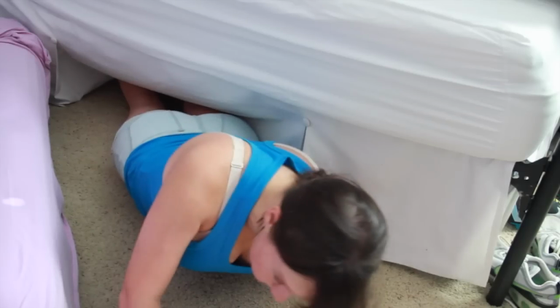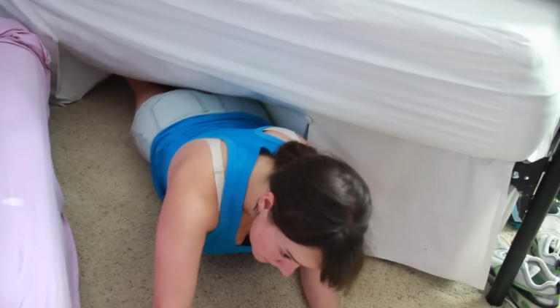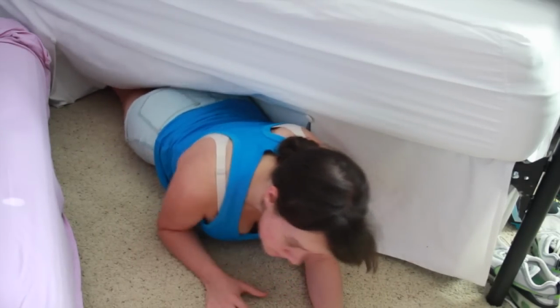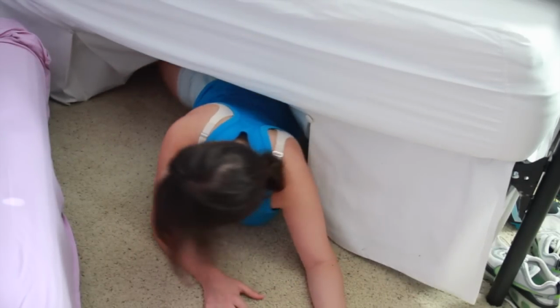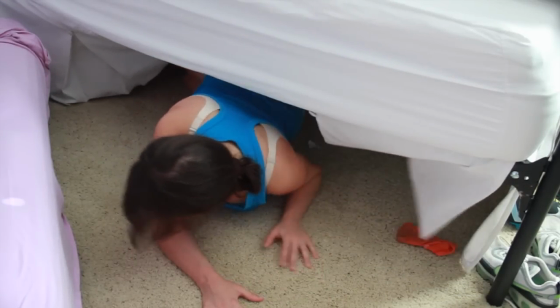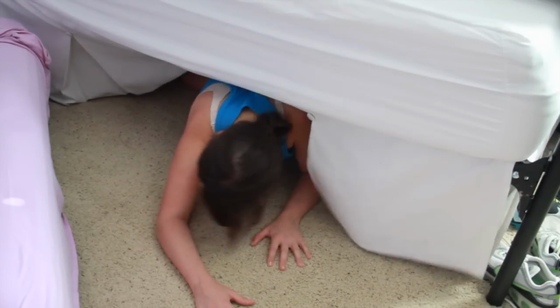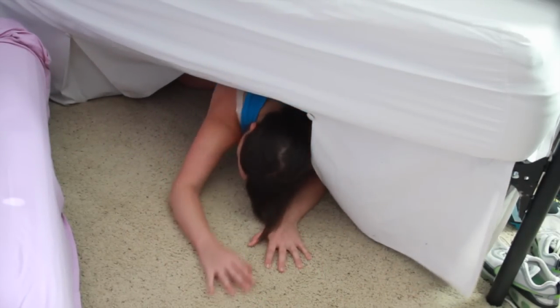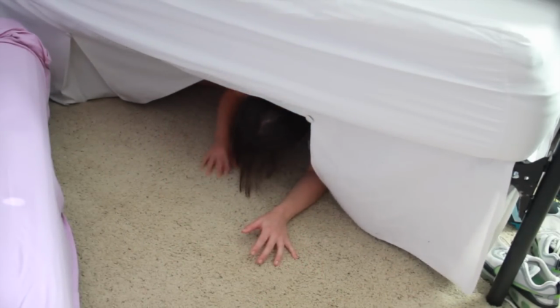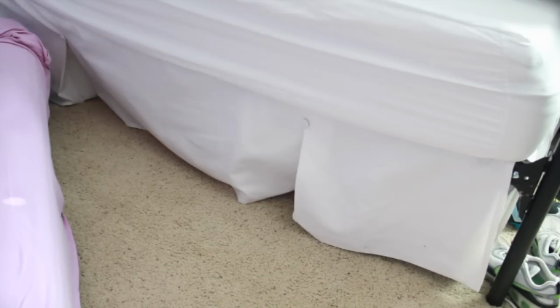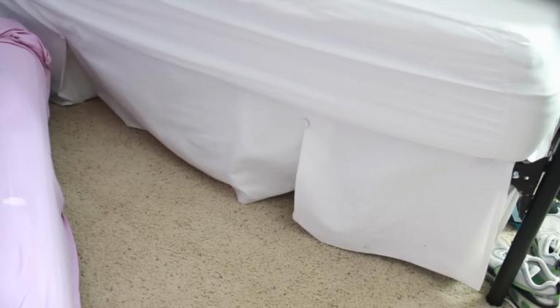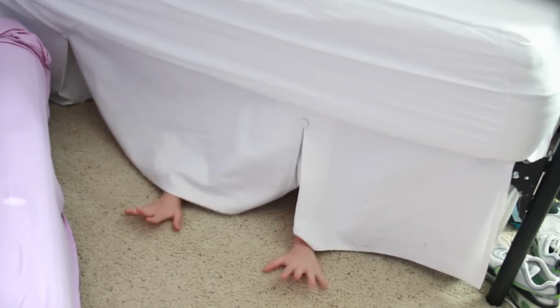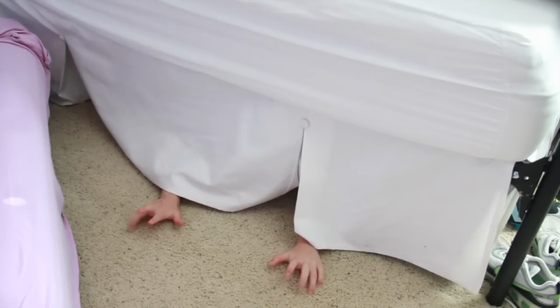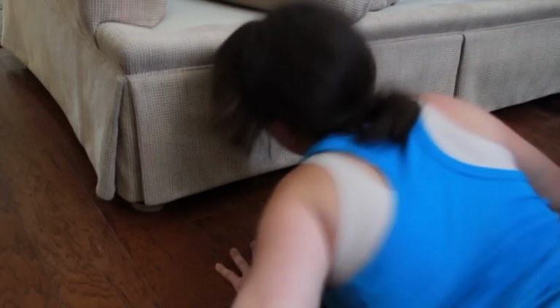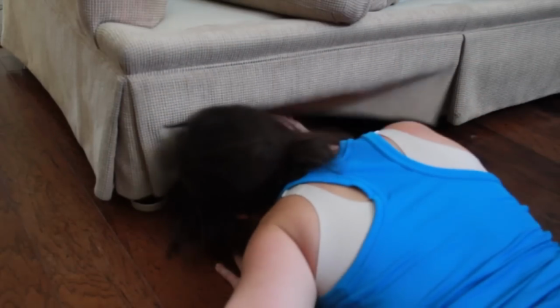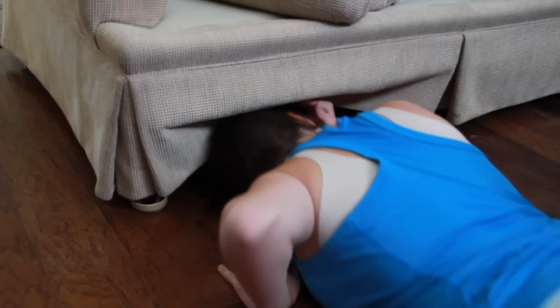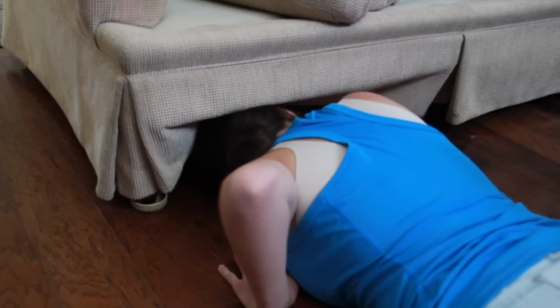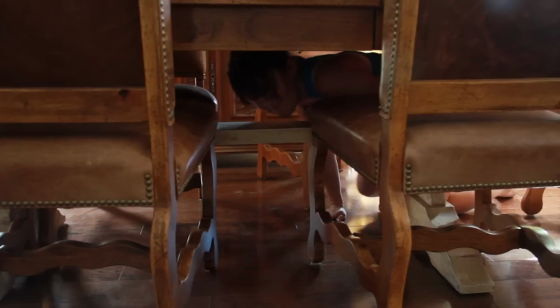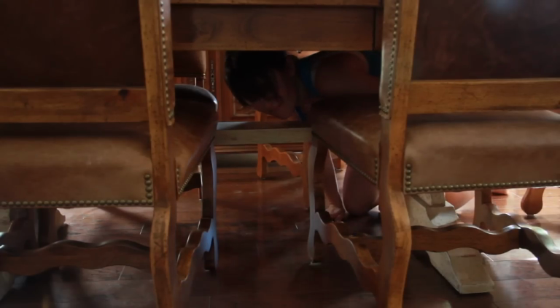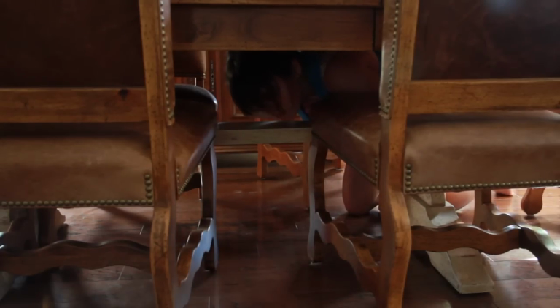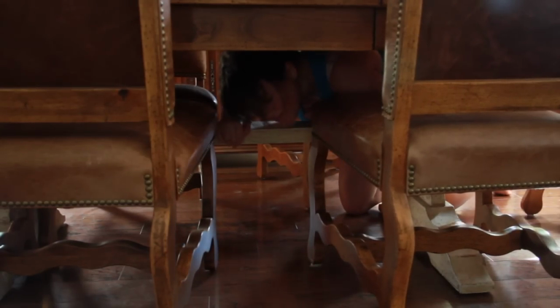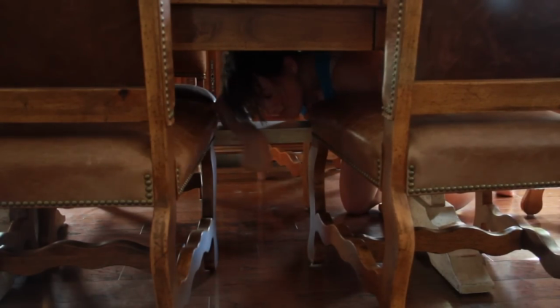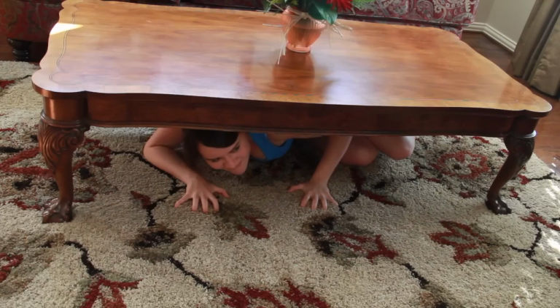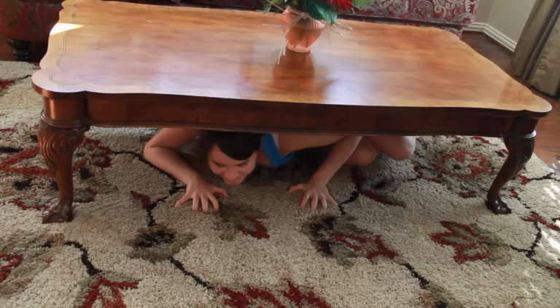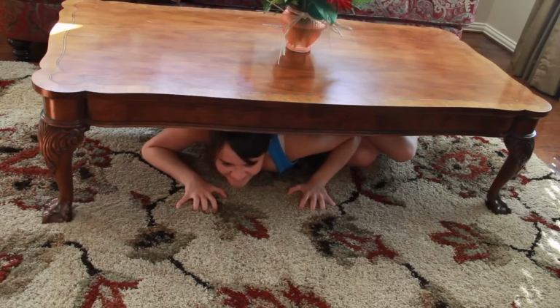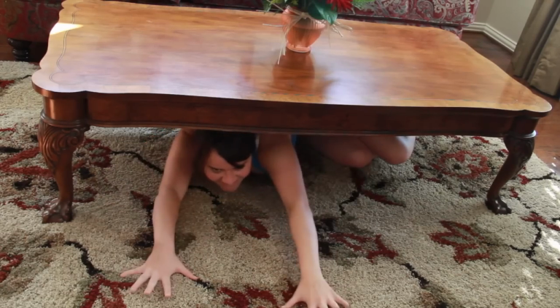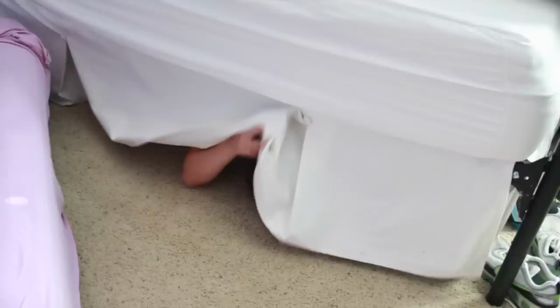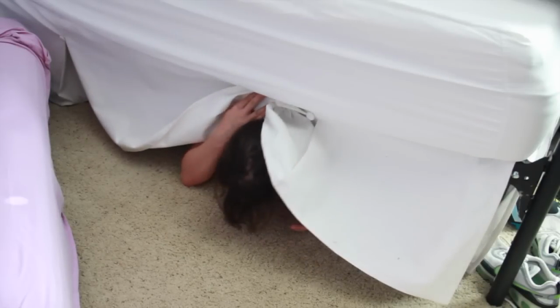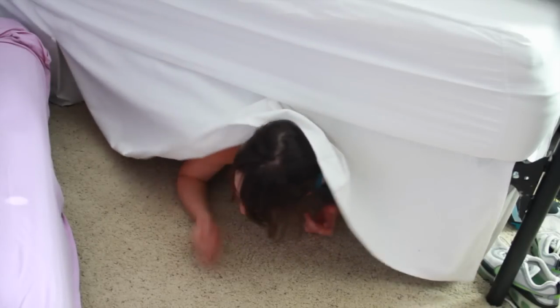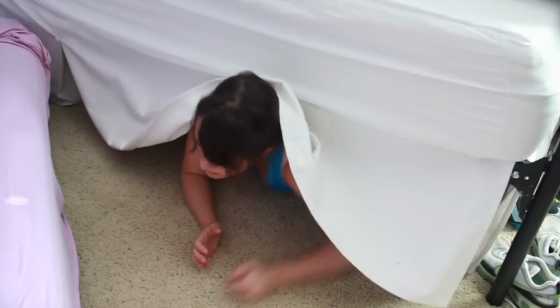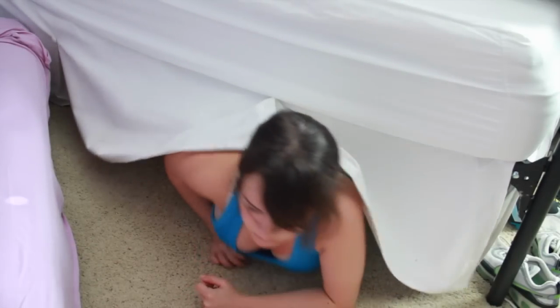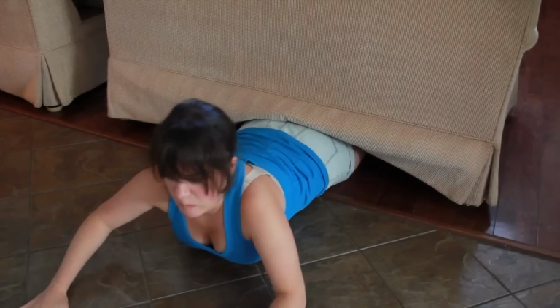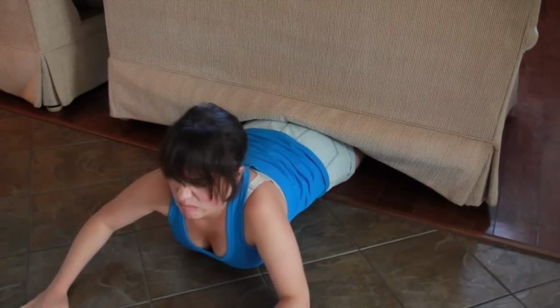This Halloween, become the creature of your nightmares — the monster under your bed. Throughout the evening, crawl under different pieces of furniture and grab at the ankles of anyone that walks by. Just make sure that you'll be able to get out afterwards.